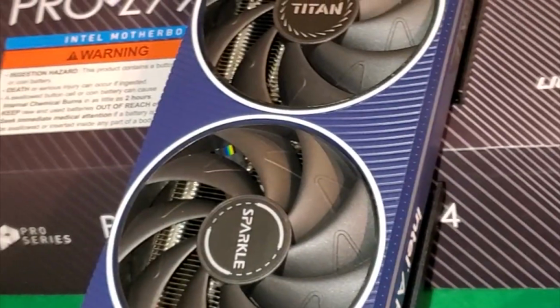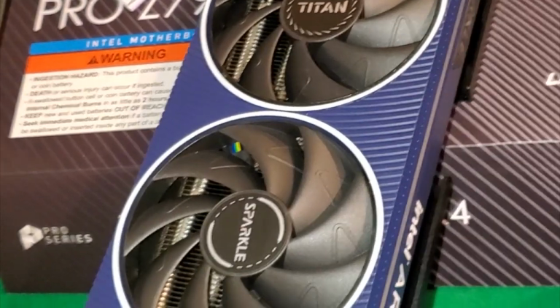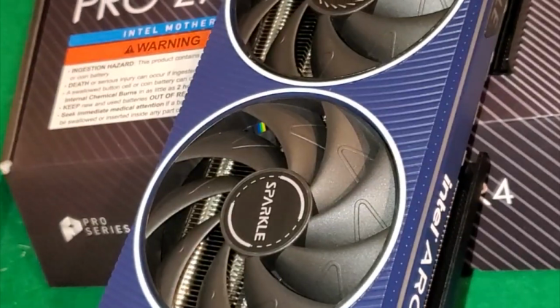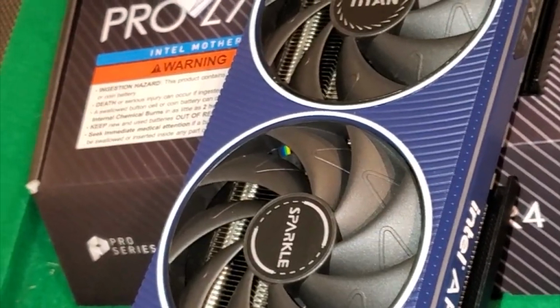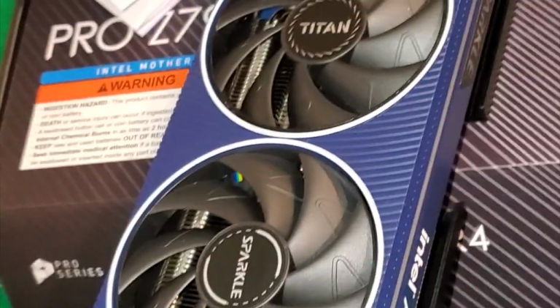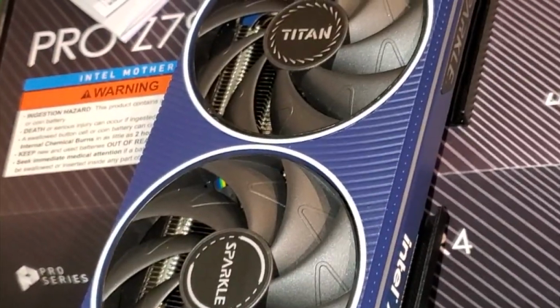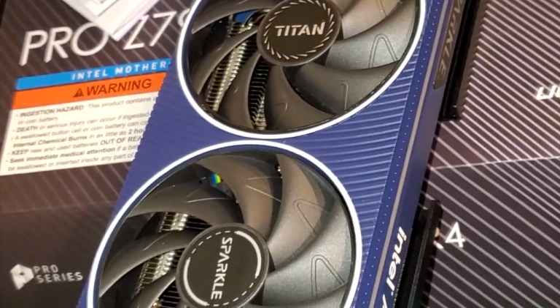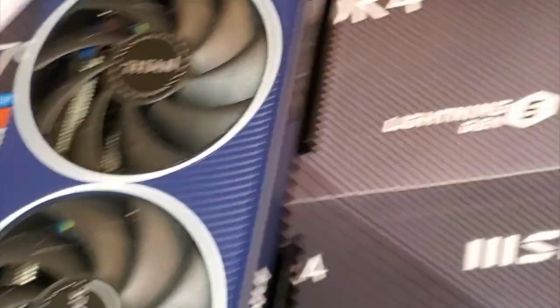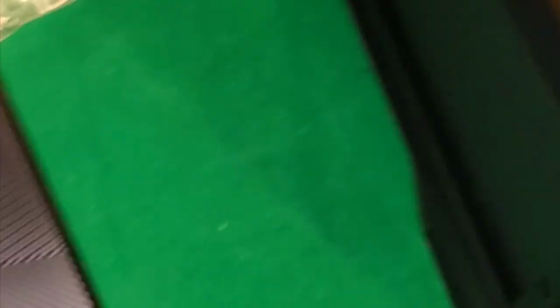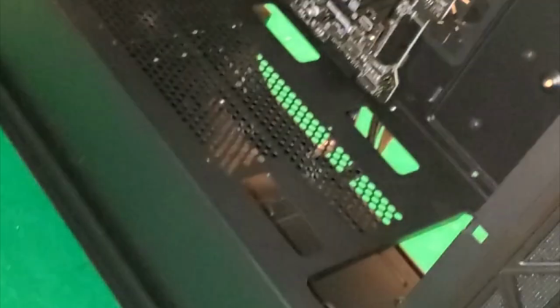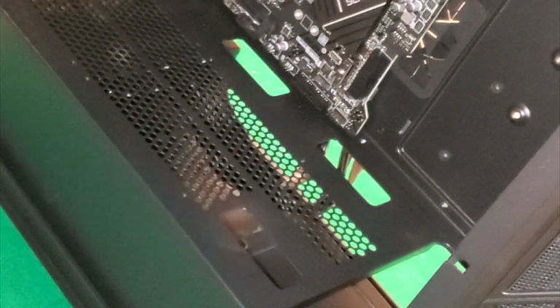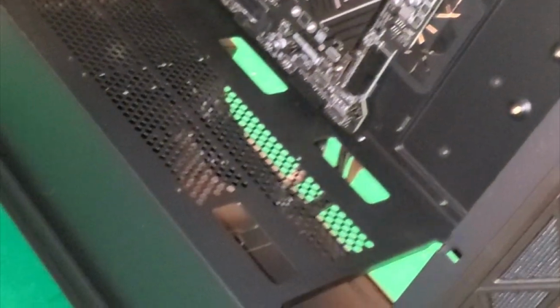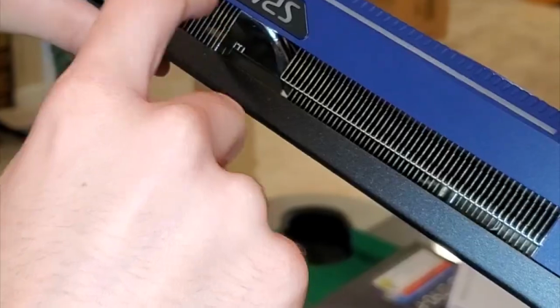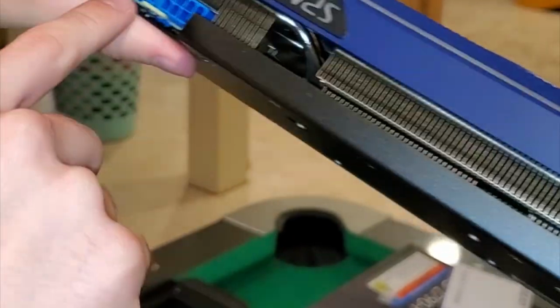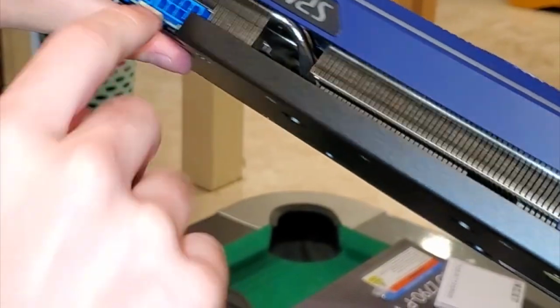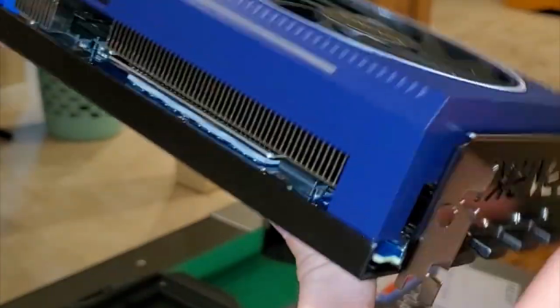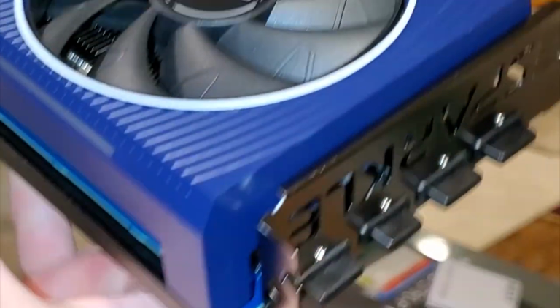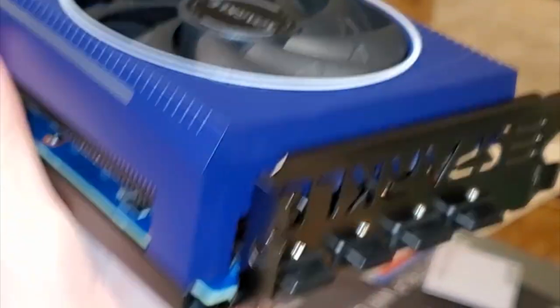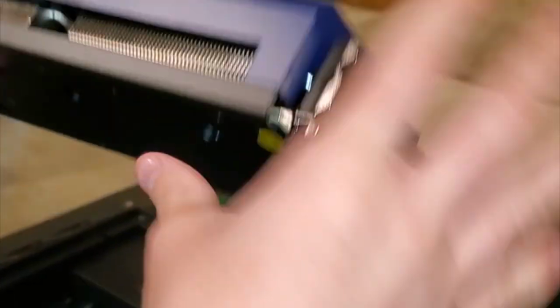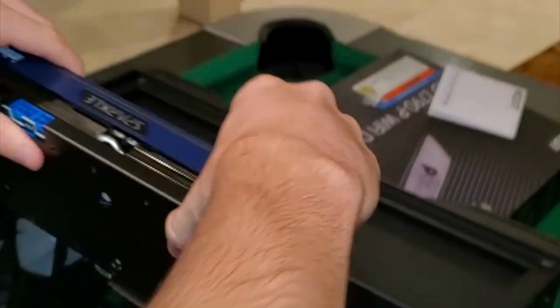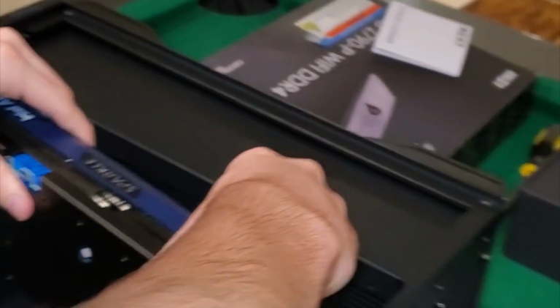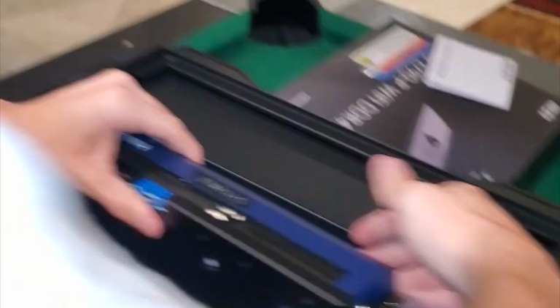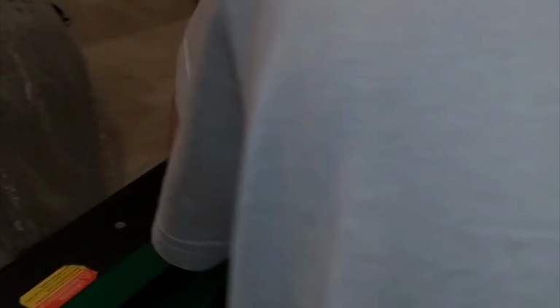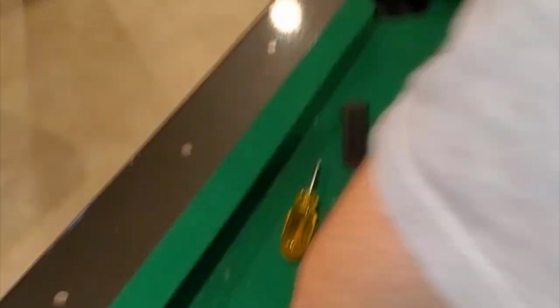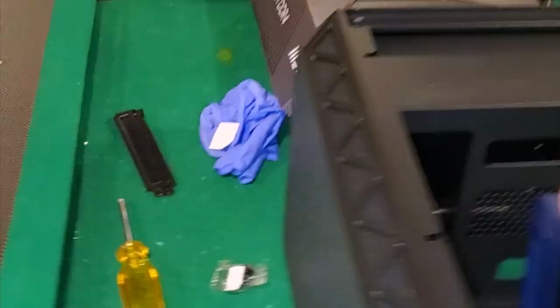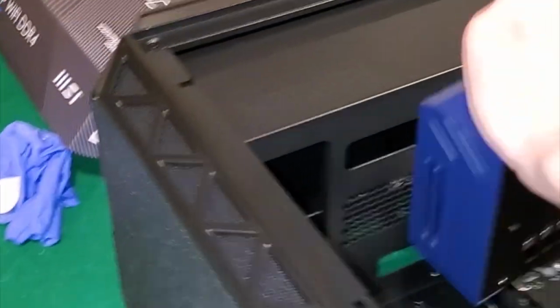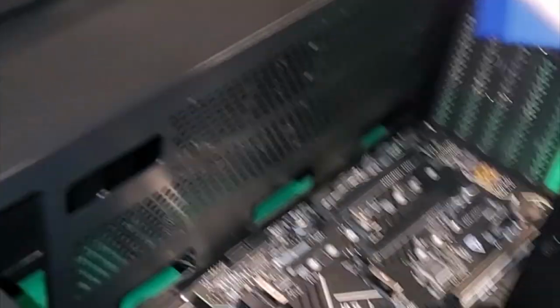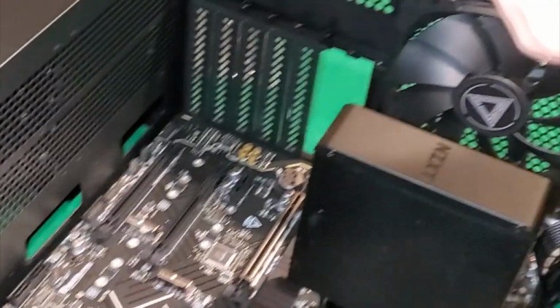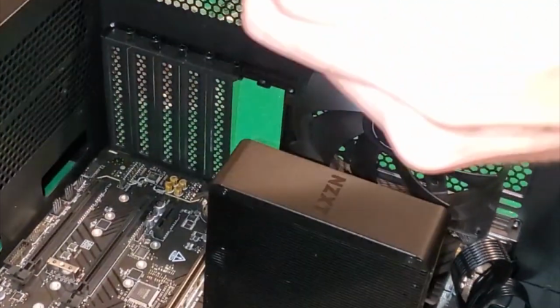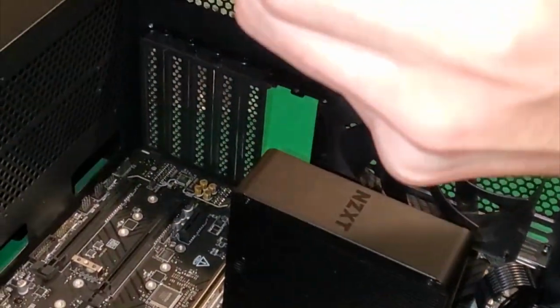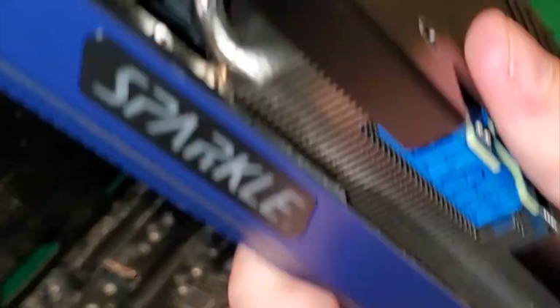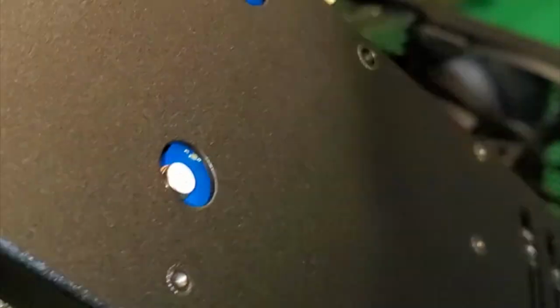It's a Sparkle Titan - I don't know why I feel like it's called Sparkle. Over here is where the power is going to go. I'm putting in the GPU - obviously I have to remove this bracket first to protect the slot.